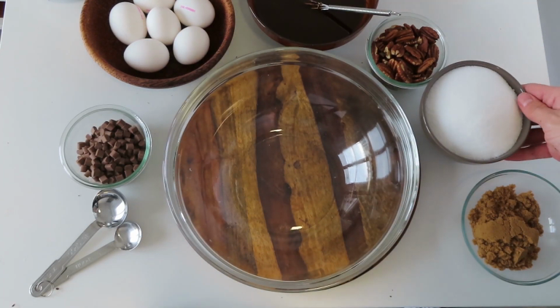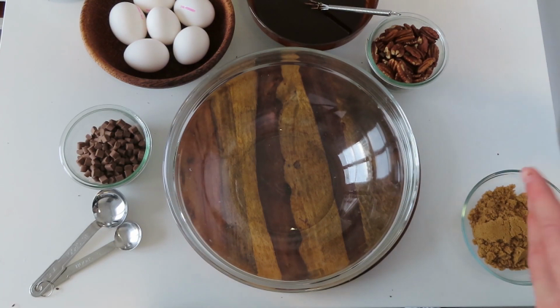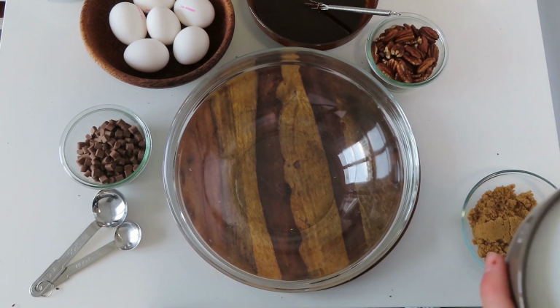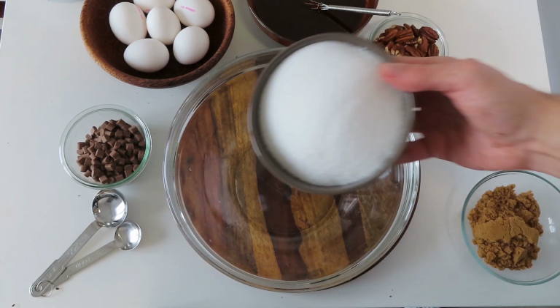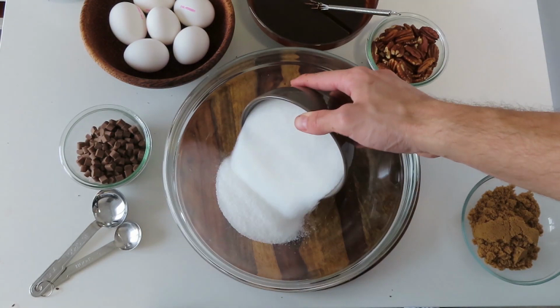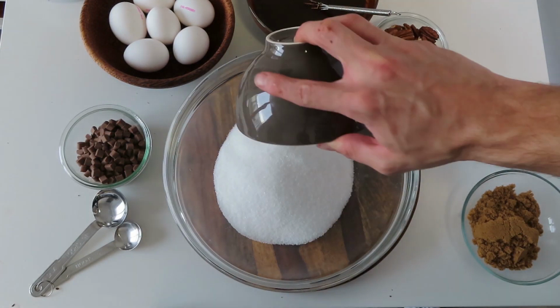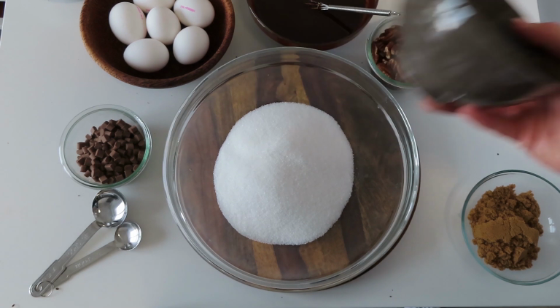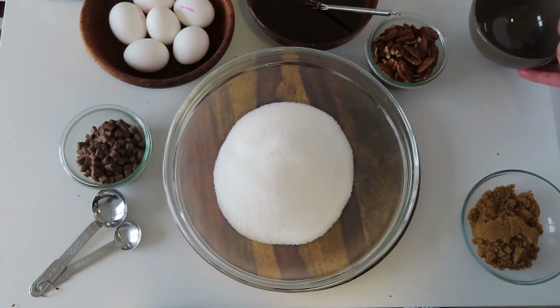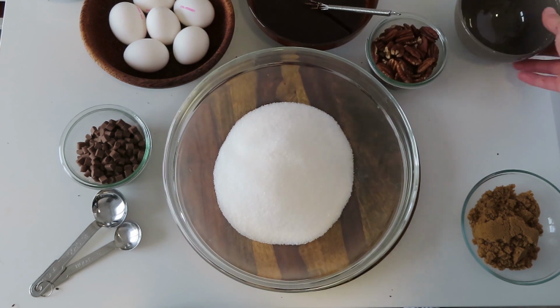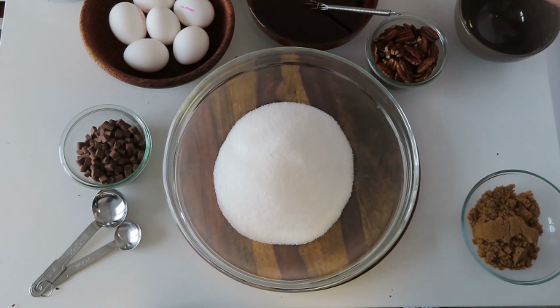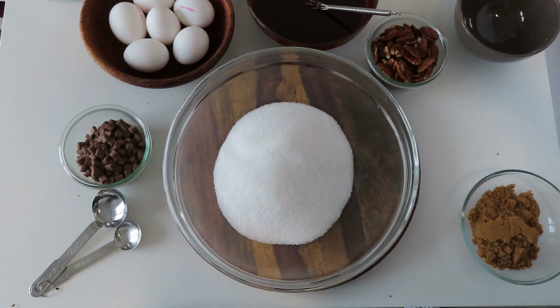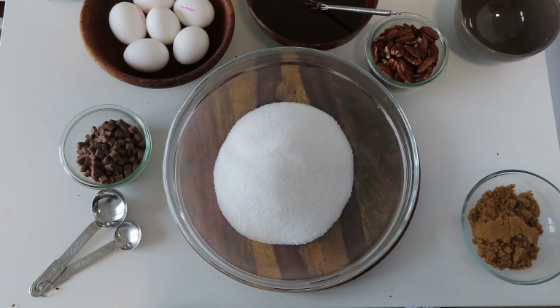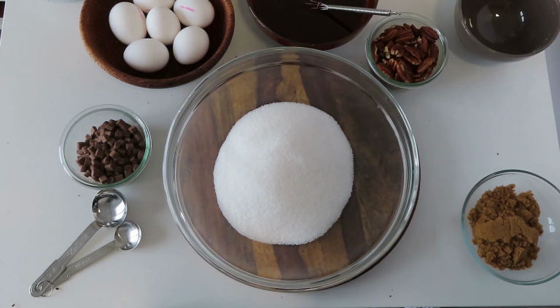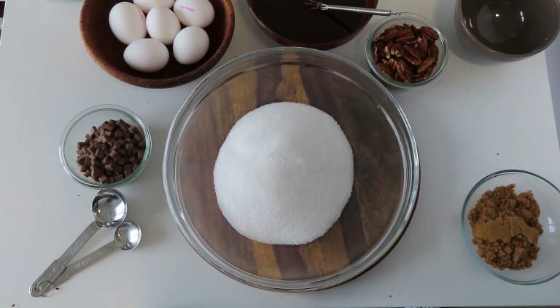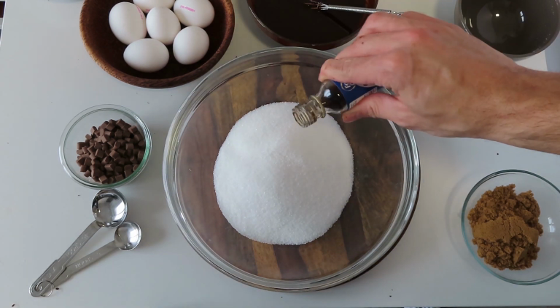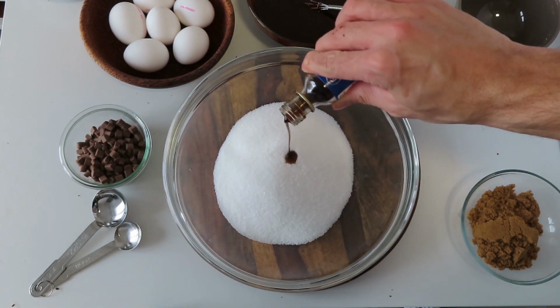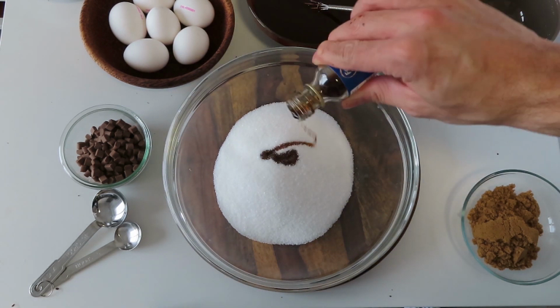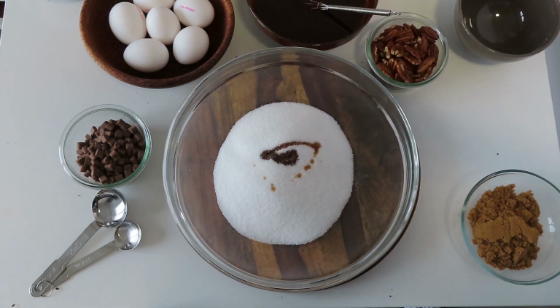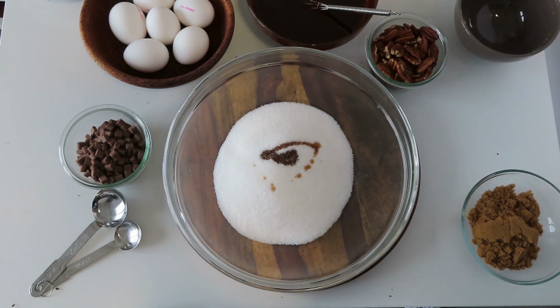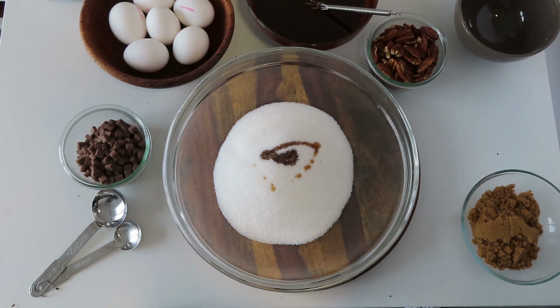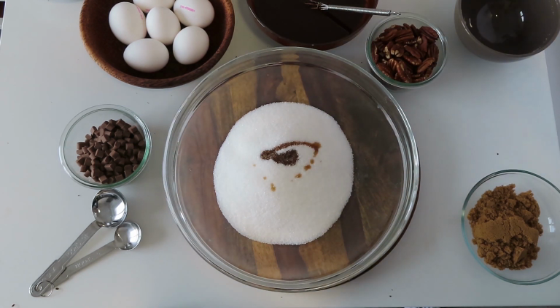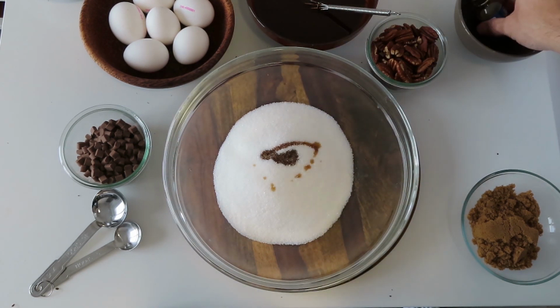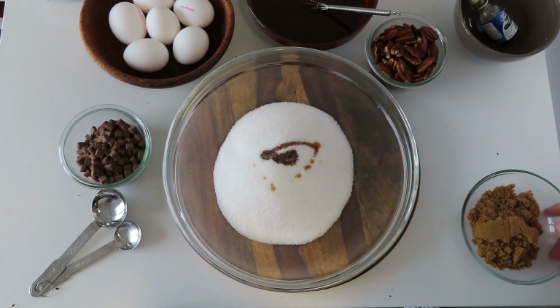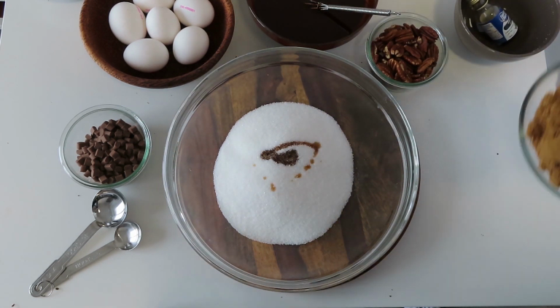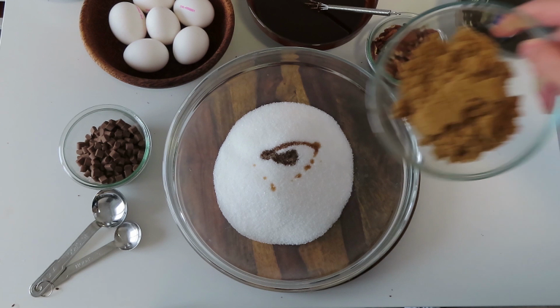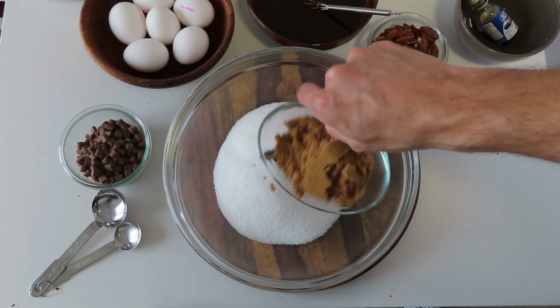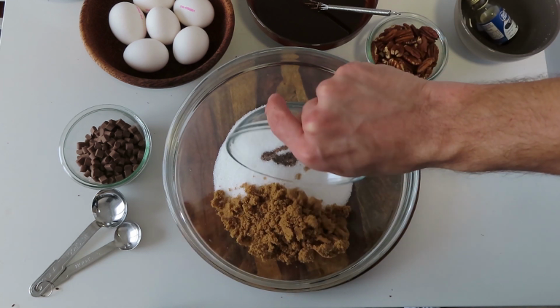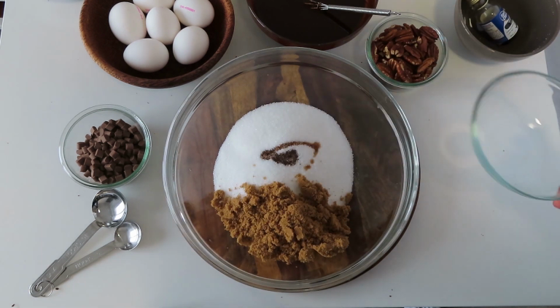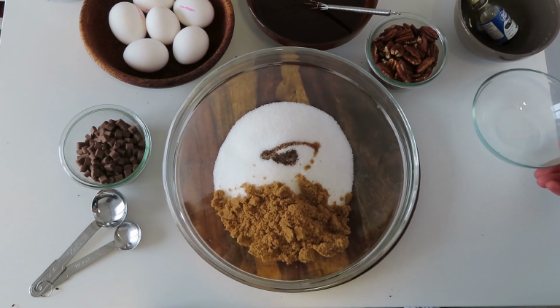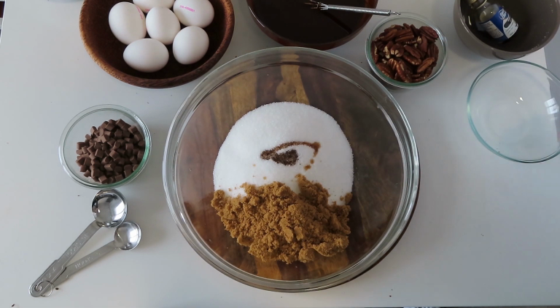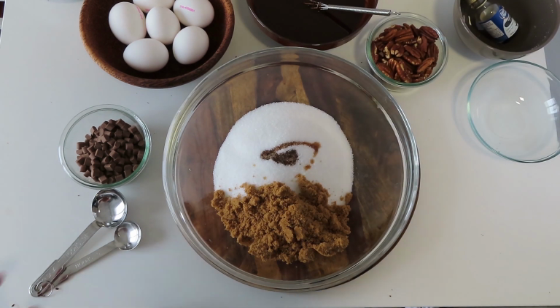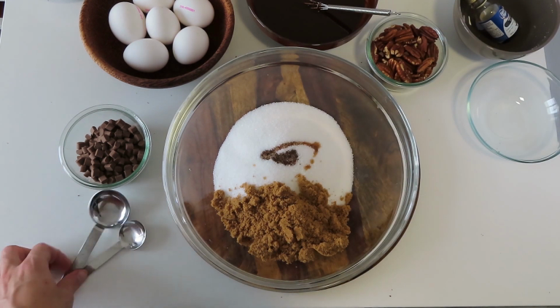In a large mixing bowl add 300 grams of granulated sugar, a splash of vanilla, 100 grams of brown sugar and a pinch of salt.